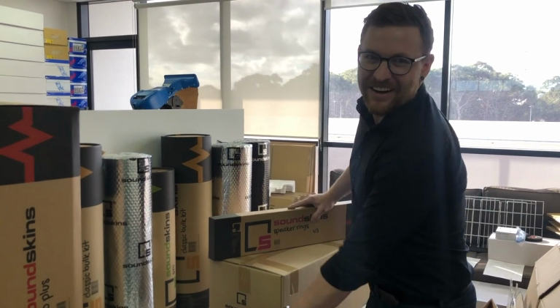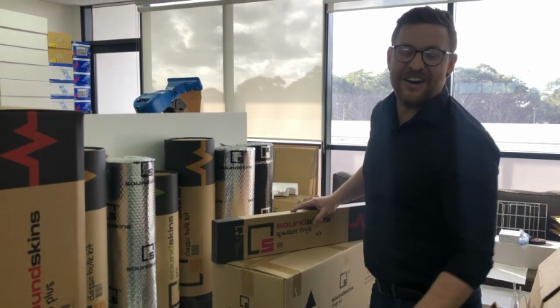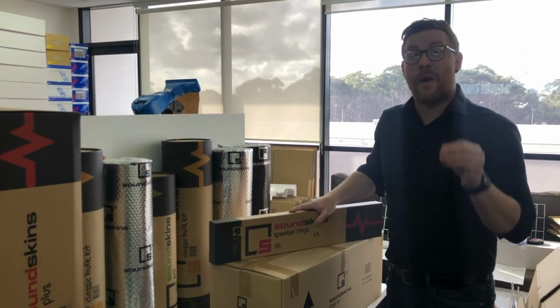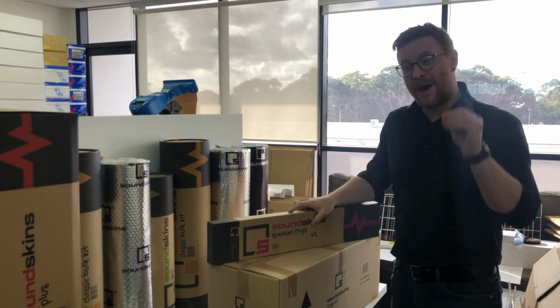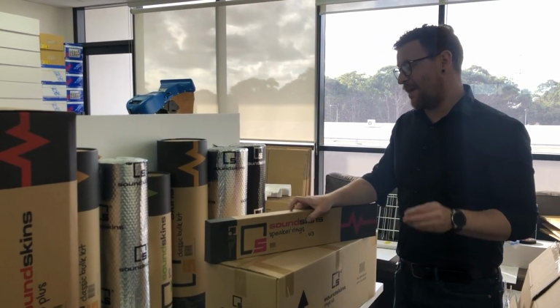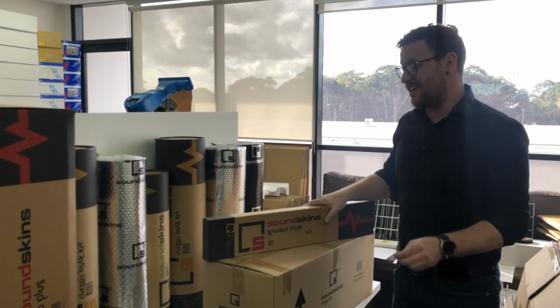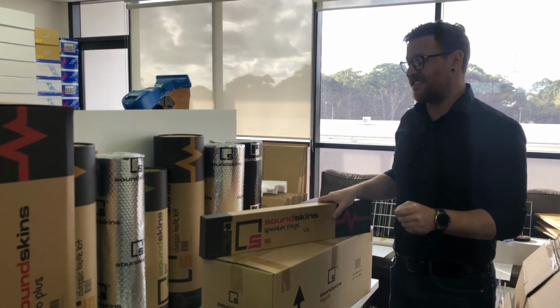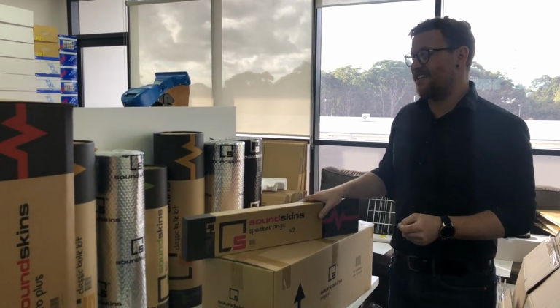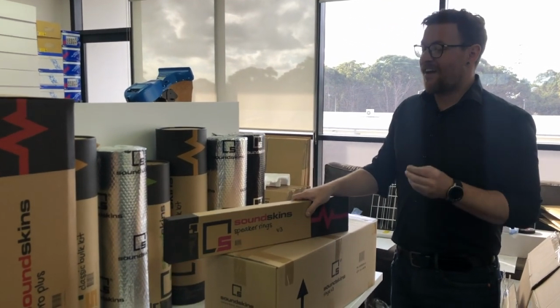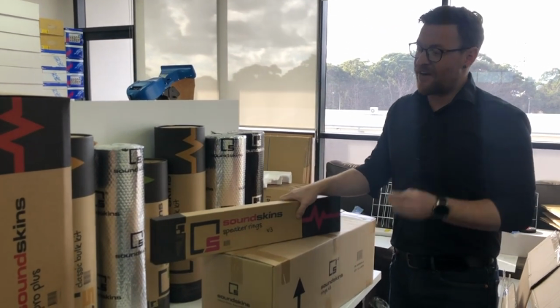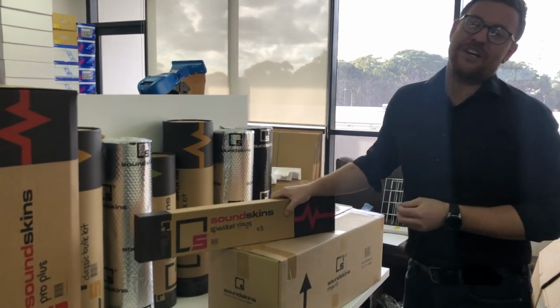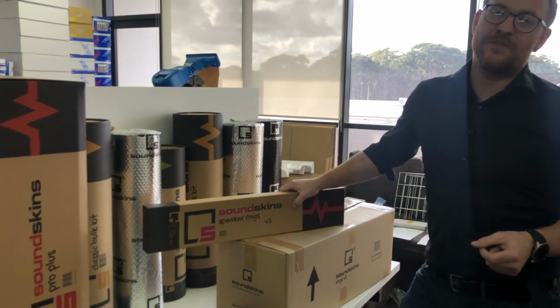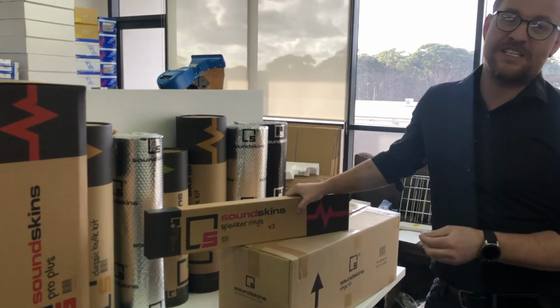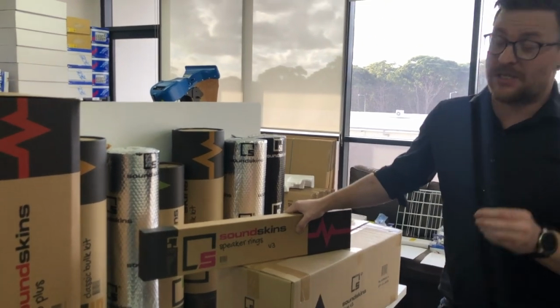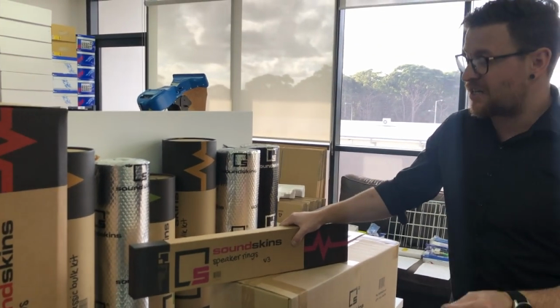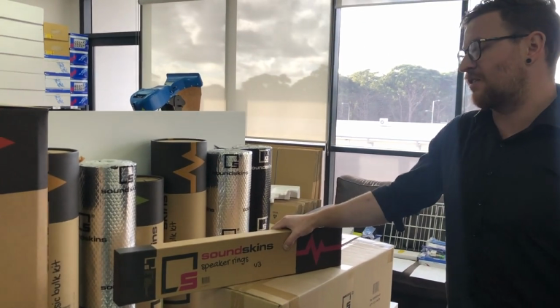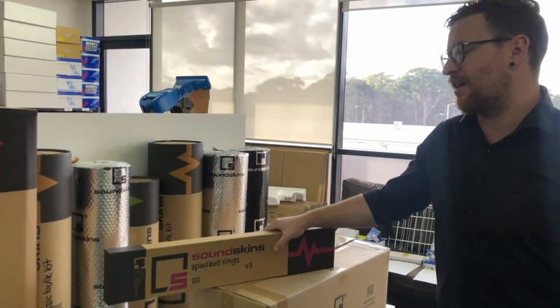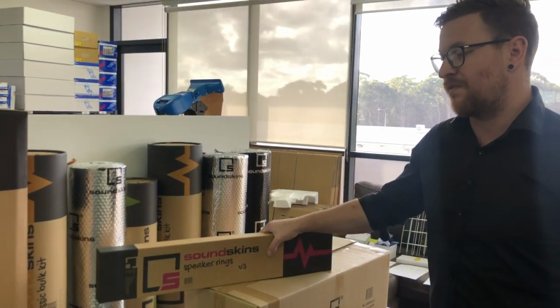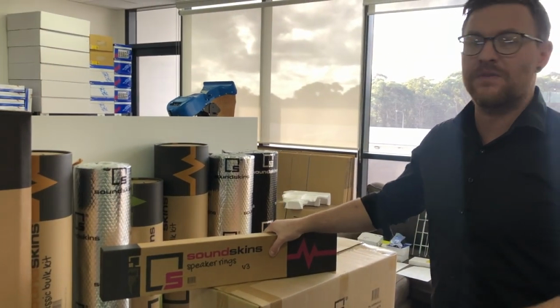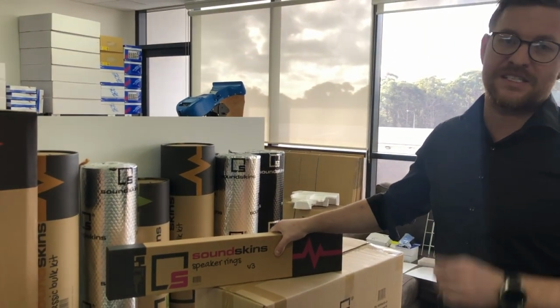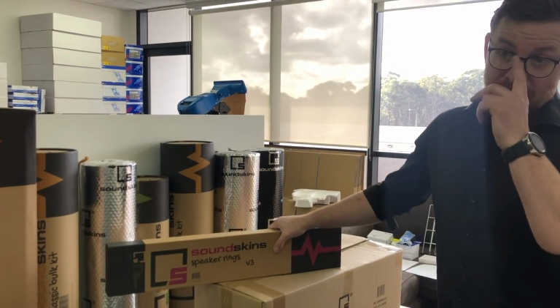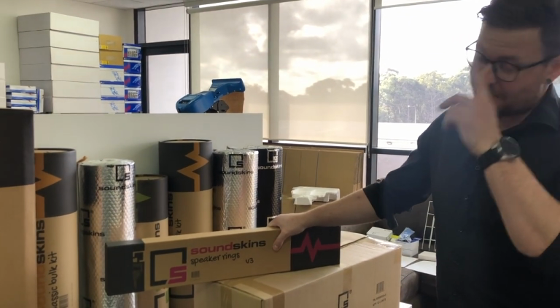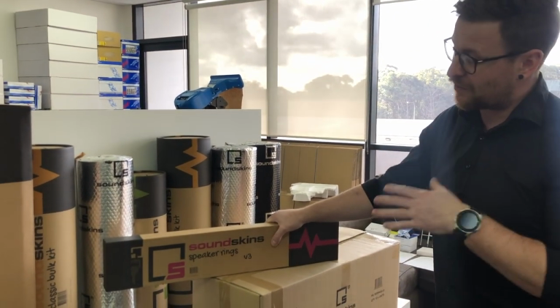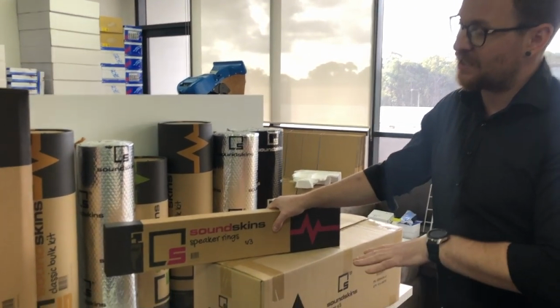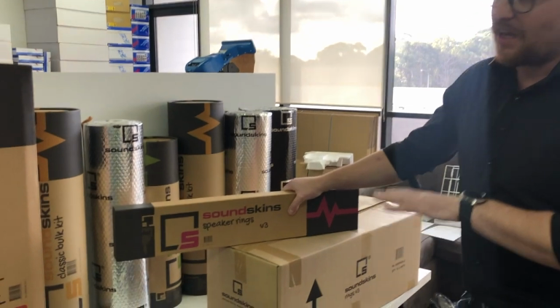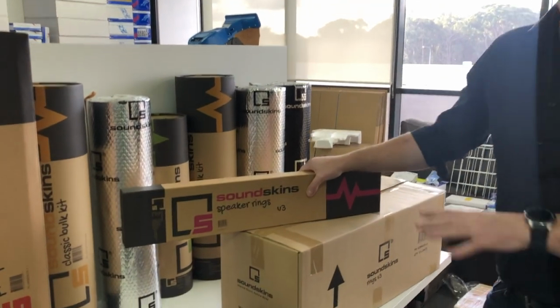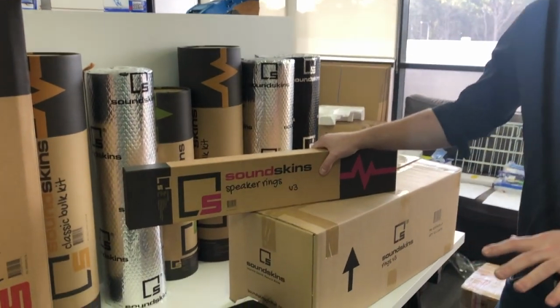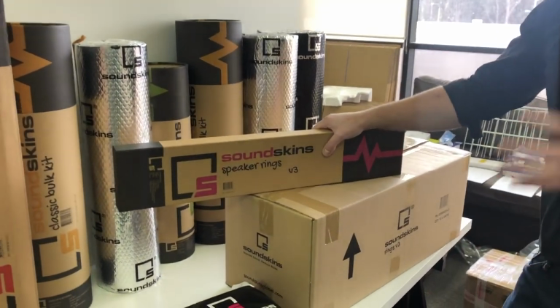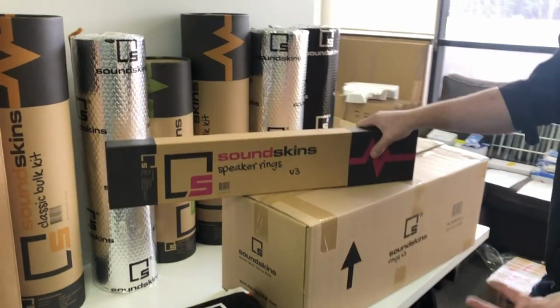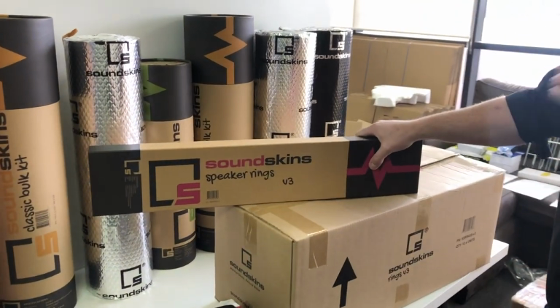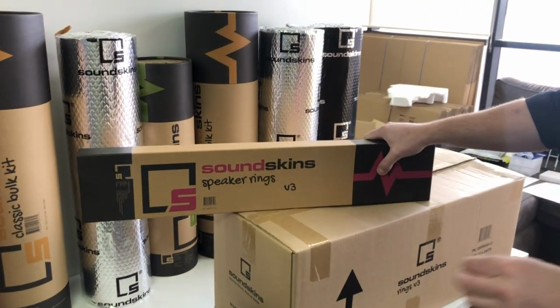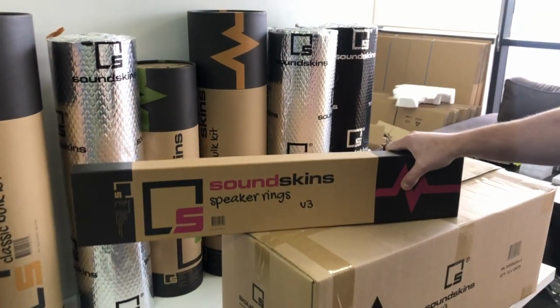Alright guys, so pumped about this. This is very exciting news, especially in North America, because we've never released these SoundSkins rings in North America, but we've actually come up with a new version 3.